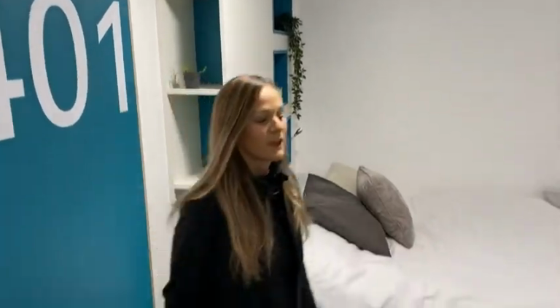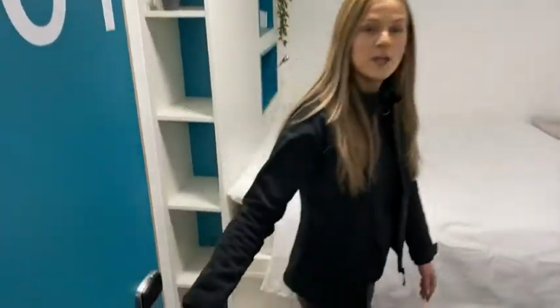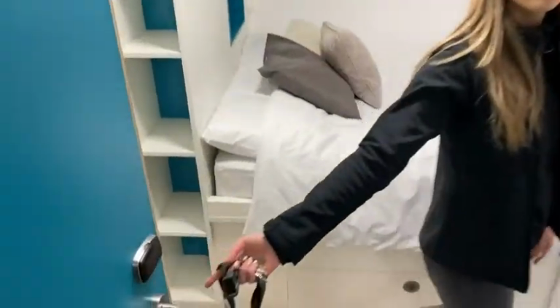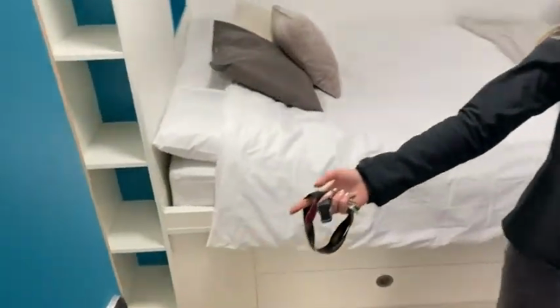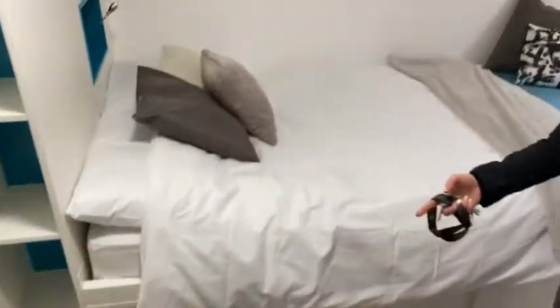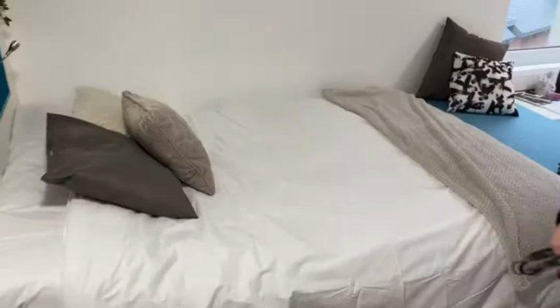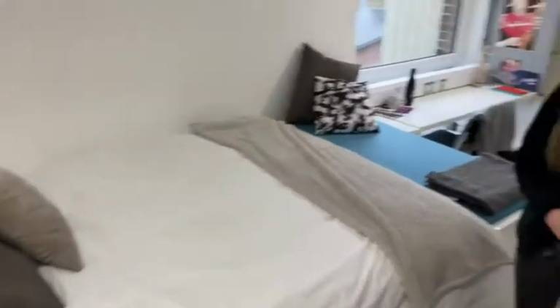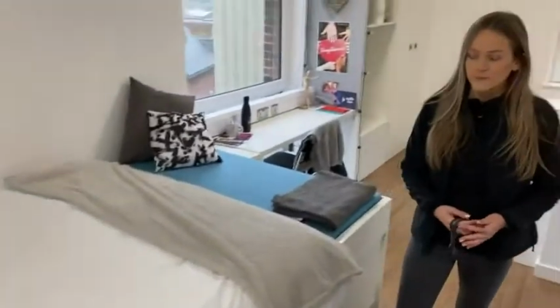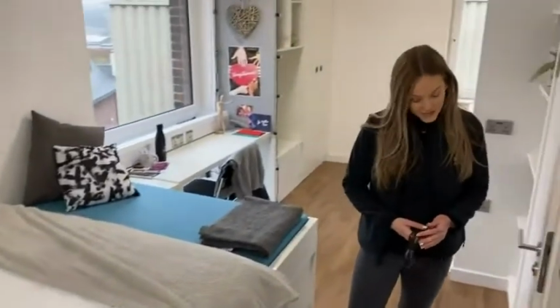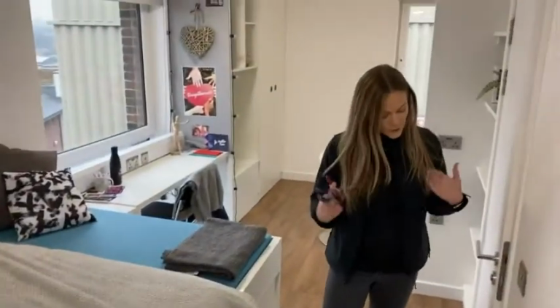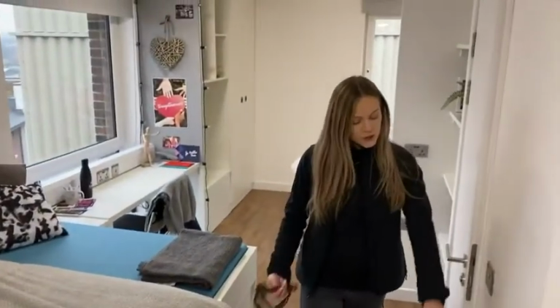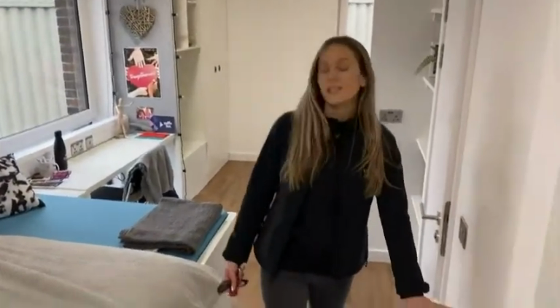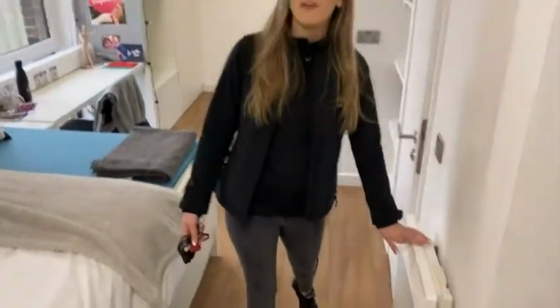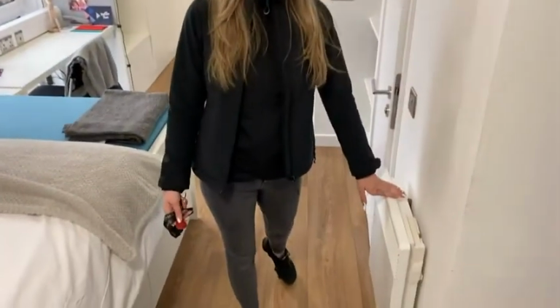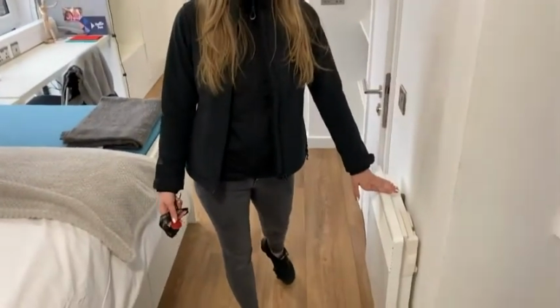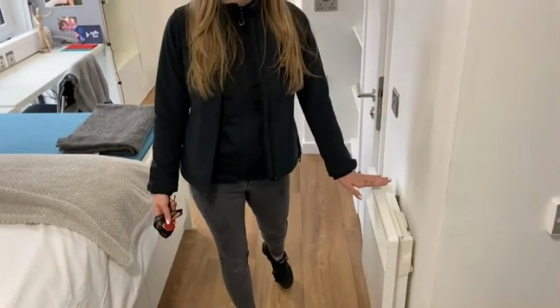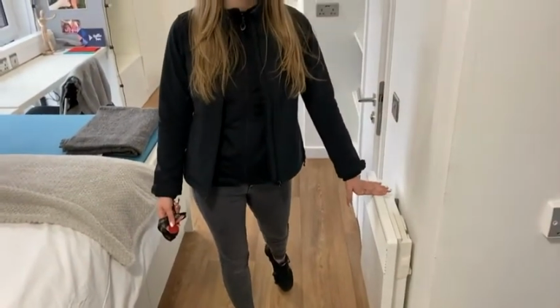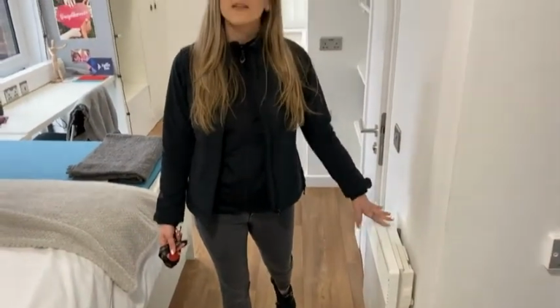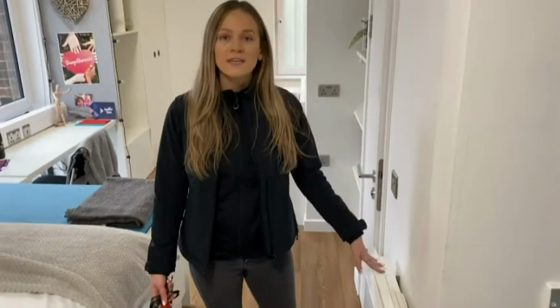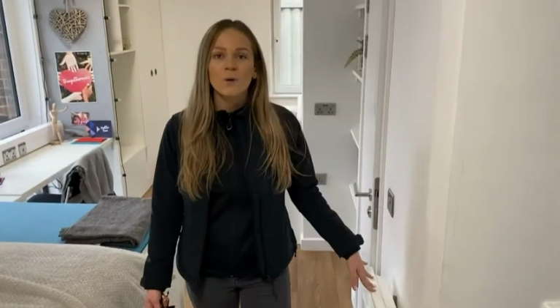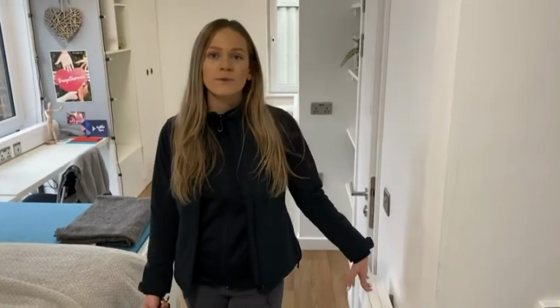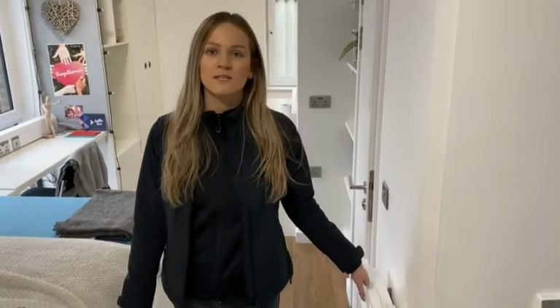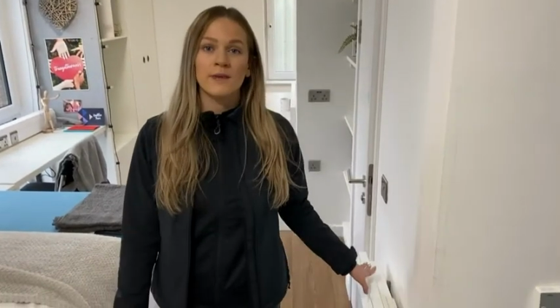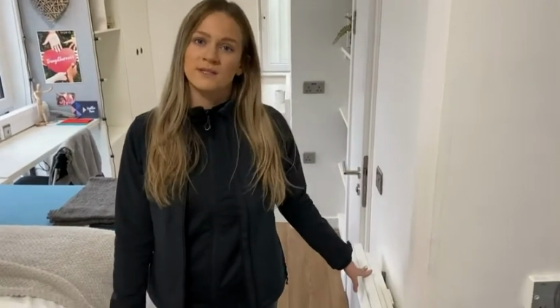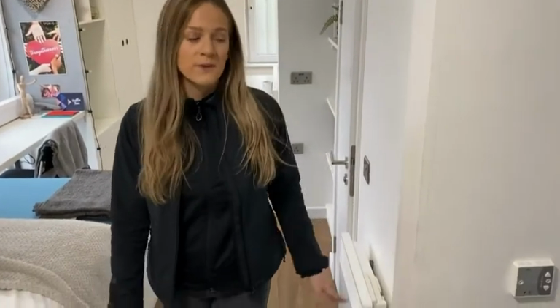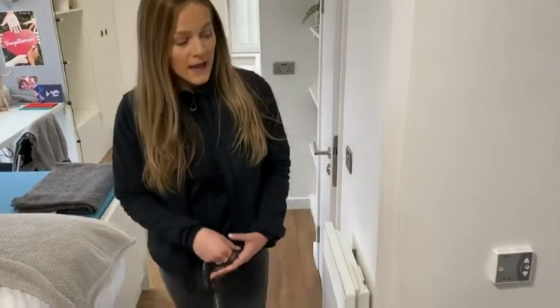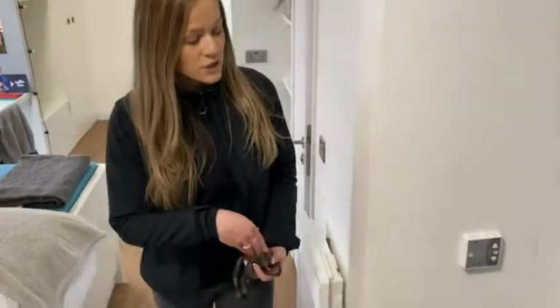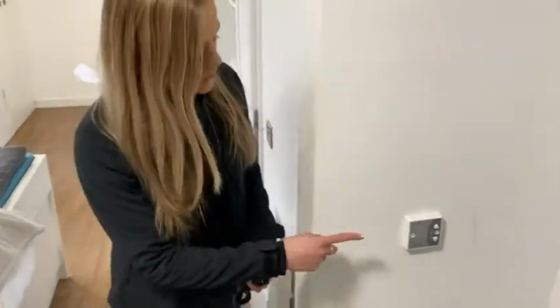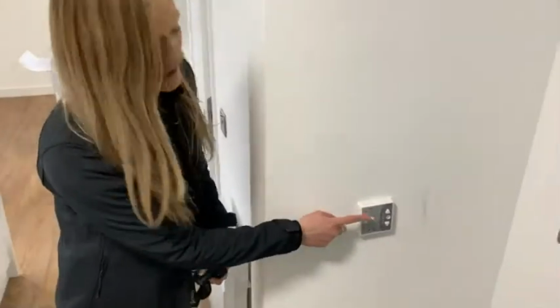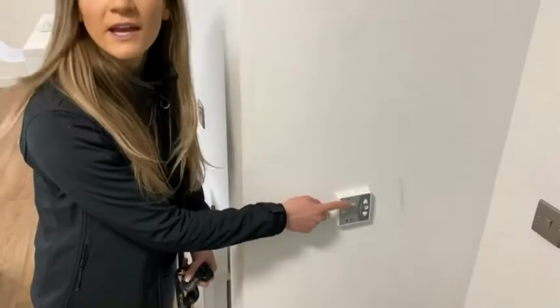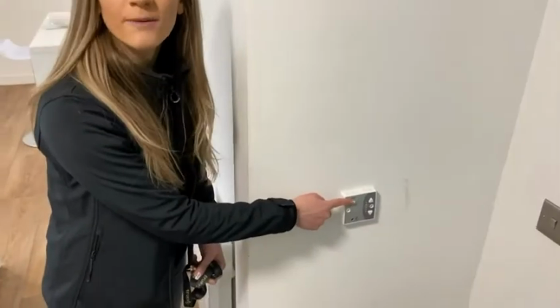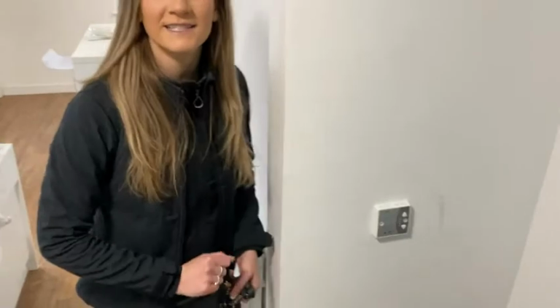Walking further into the room, you can see that you have a wall-mounted panel heater. This is what will keep you nice and warm in the winter, and you can control it via your thermostat there.